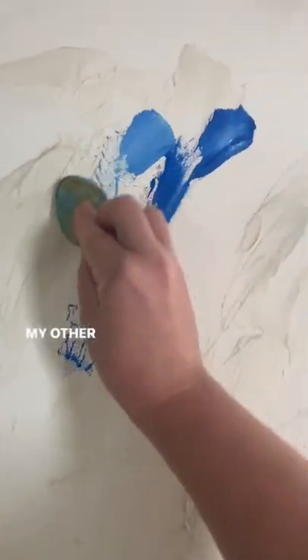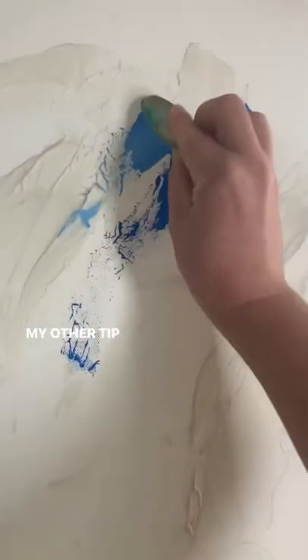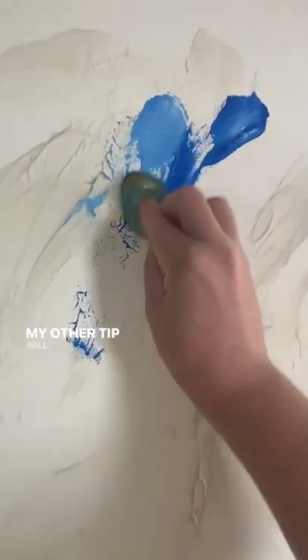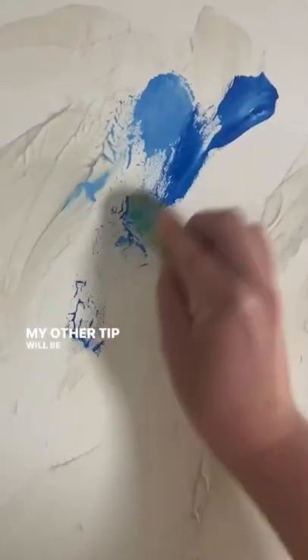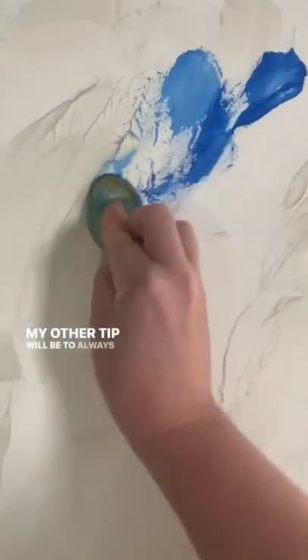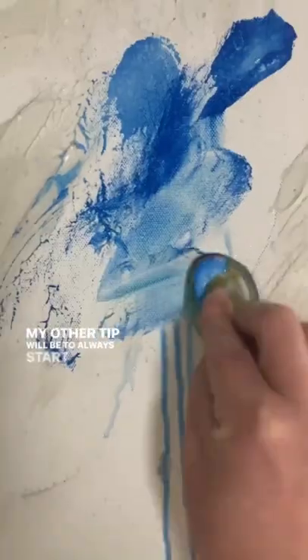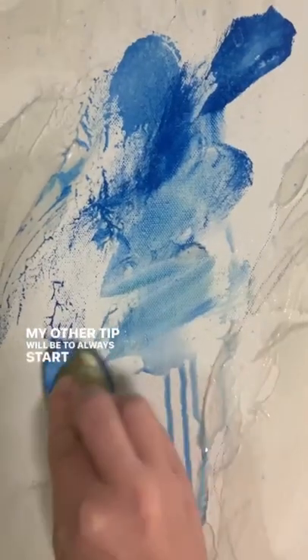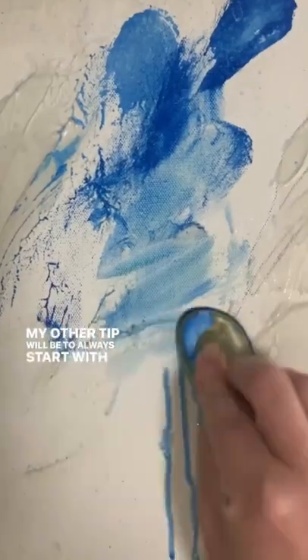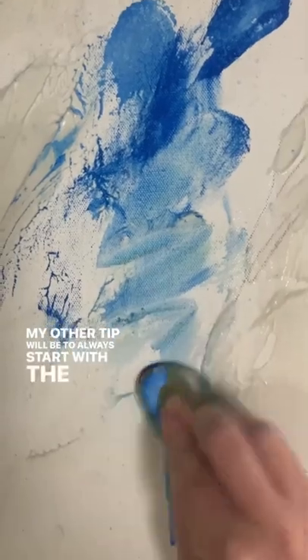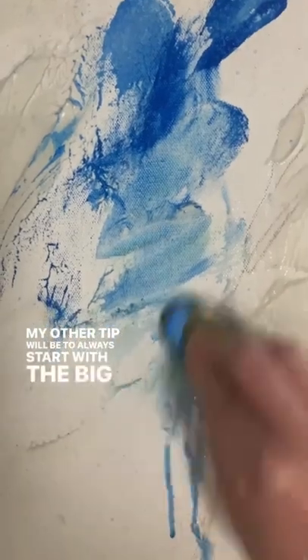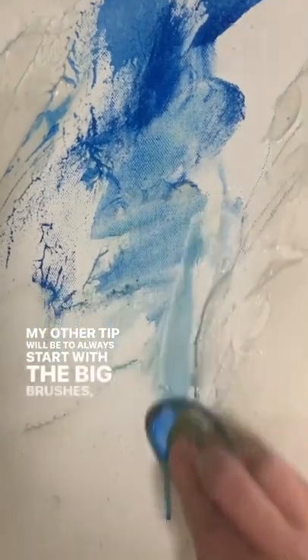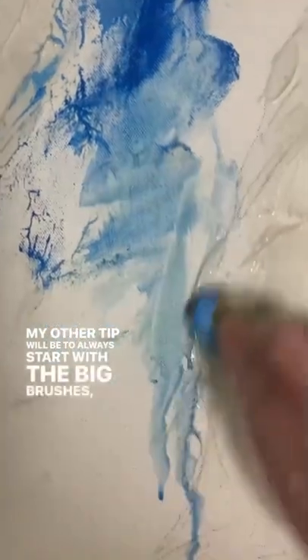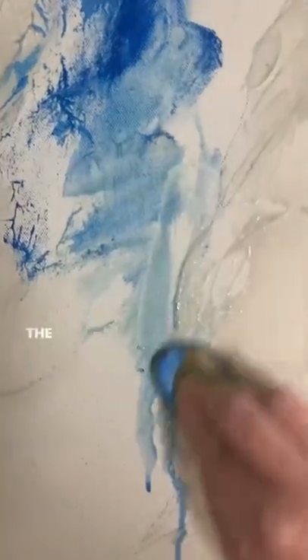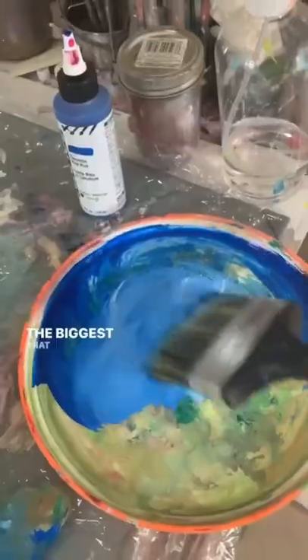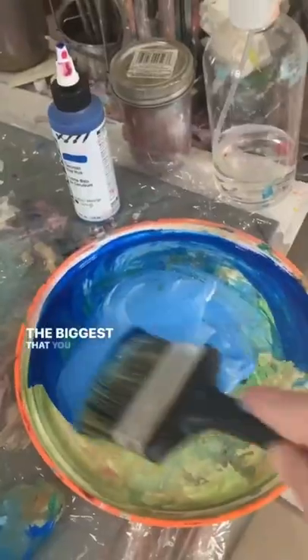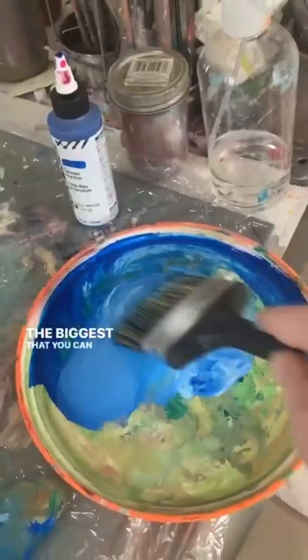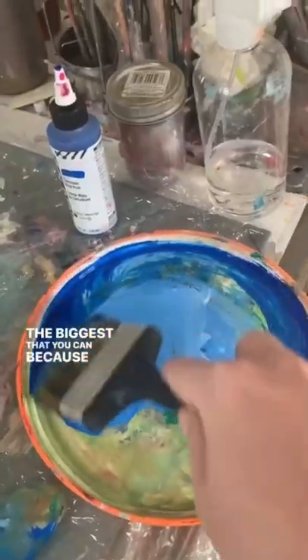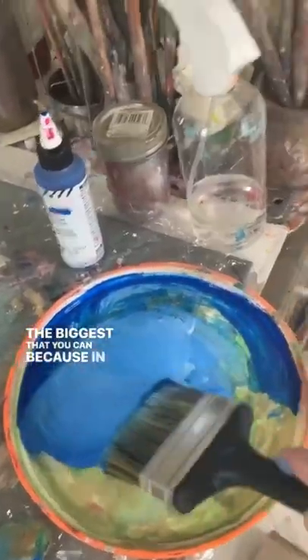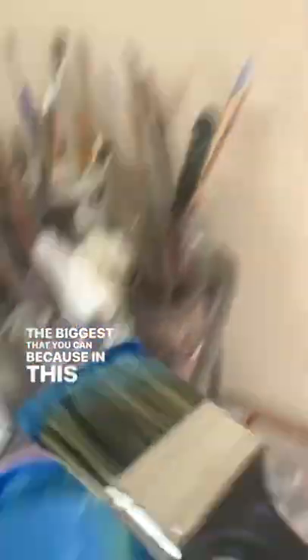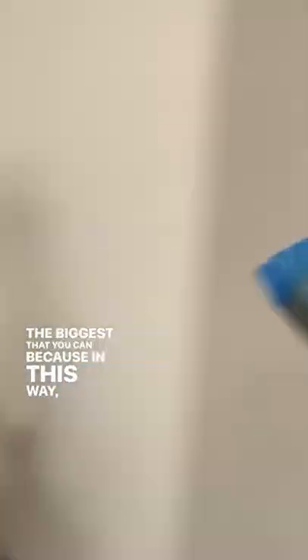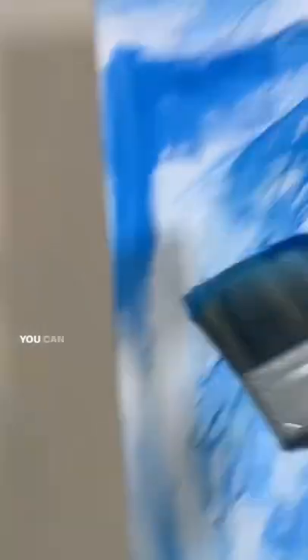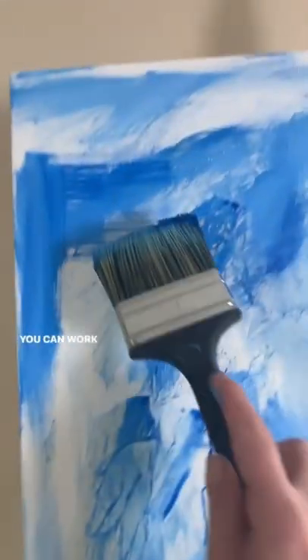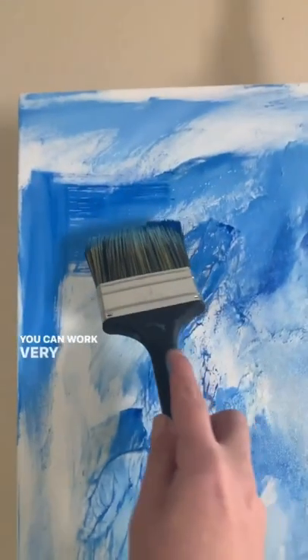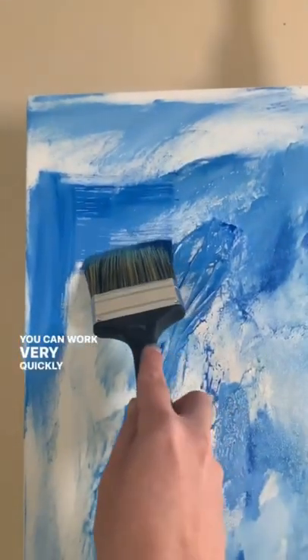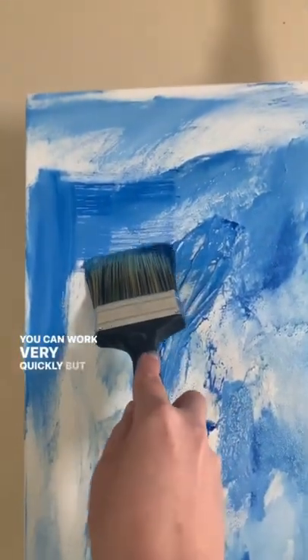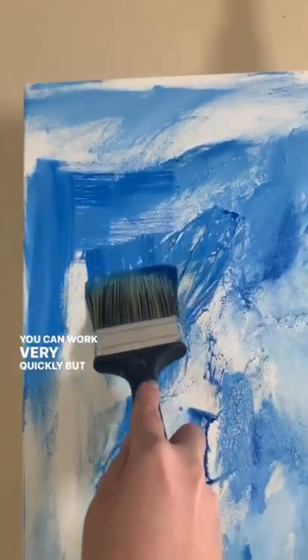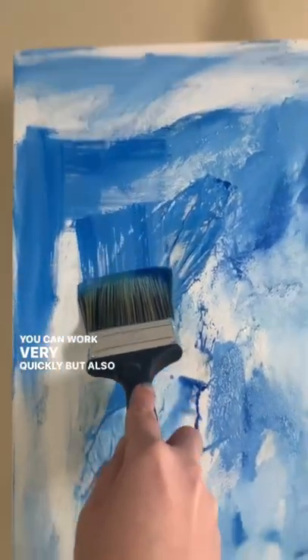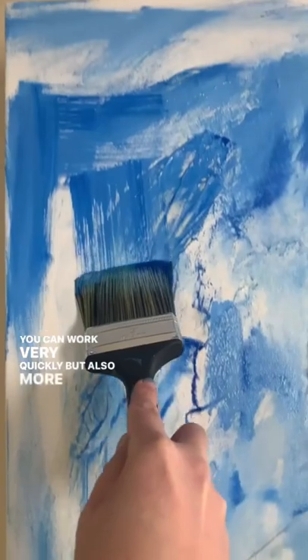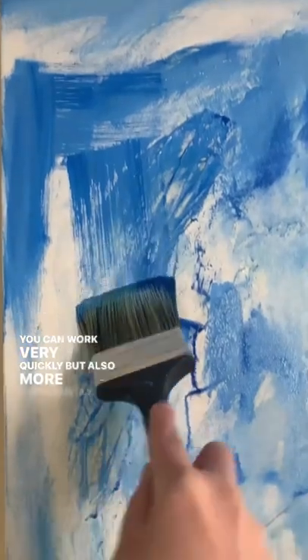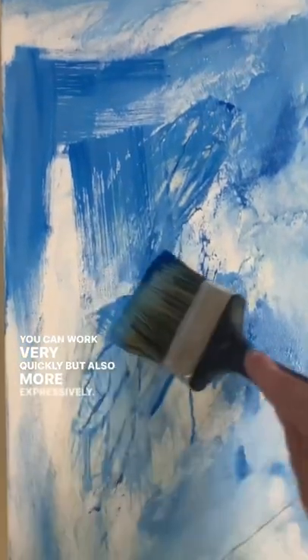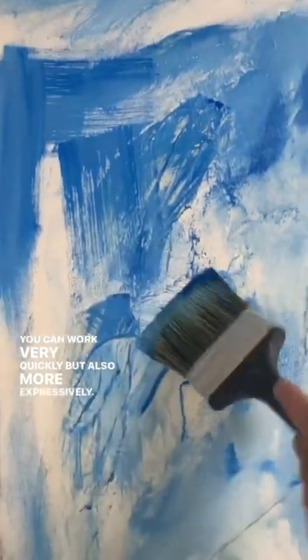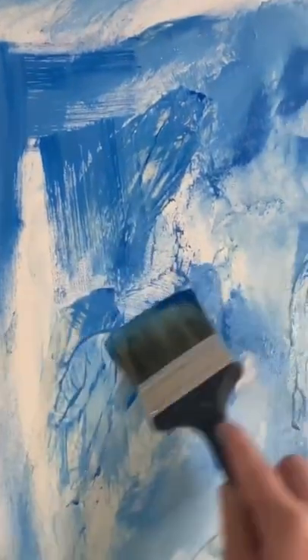My other tip will be to always start with the big brushes, the biggest that you can, because in this way you can work very quickly but also more expressively.